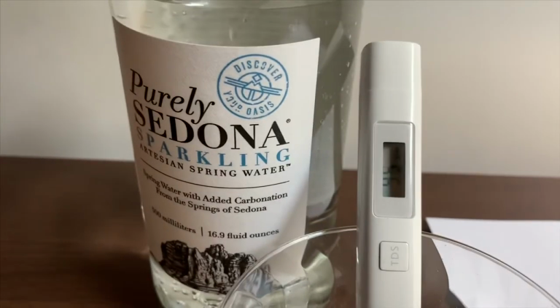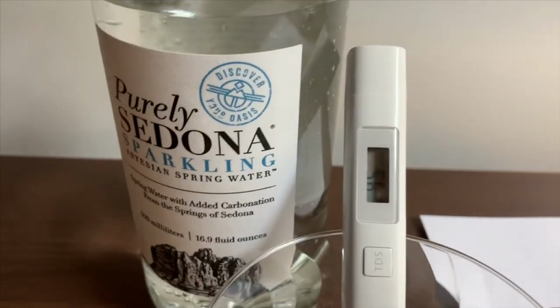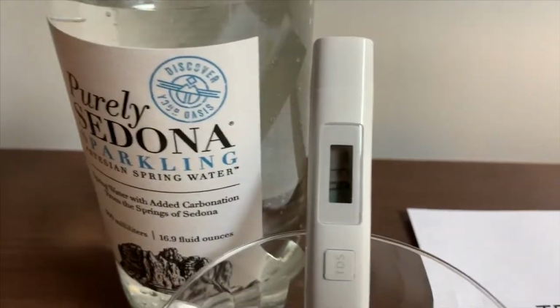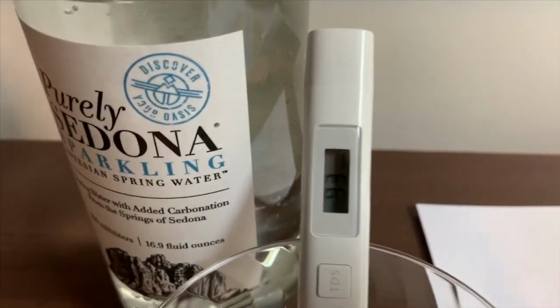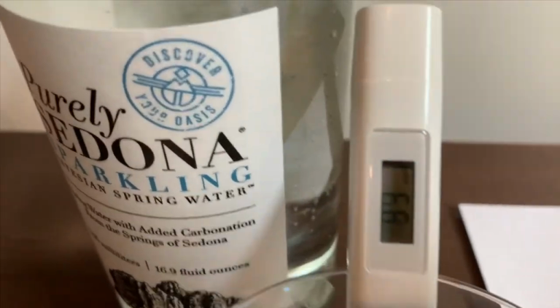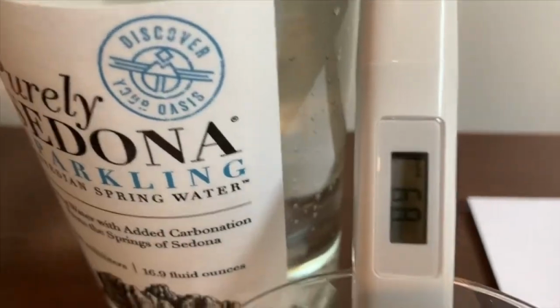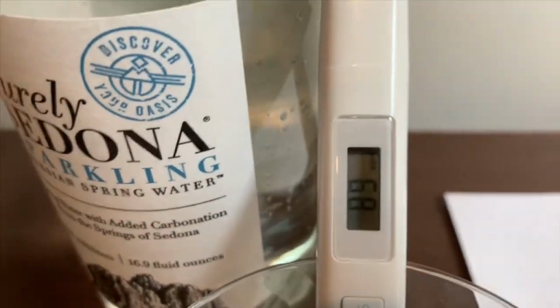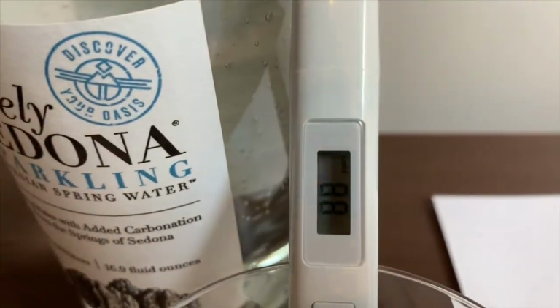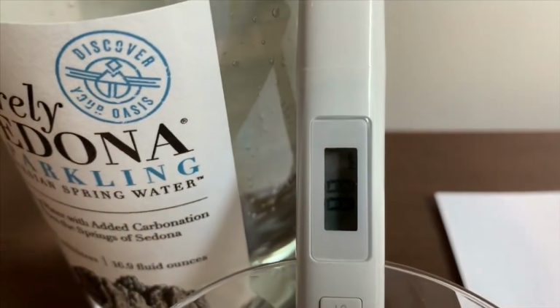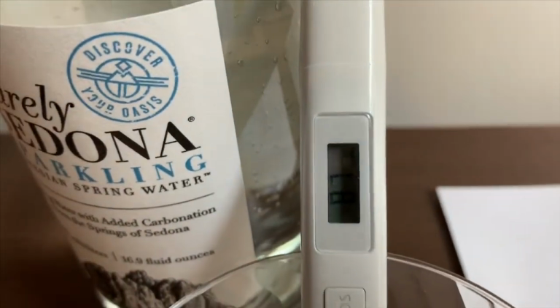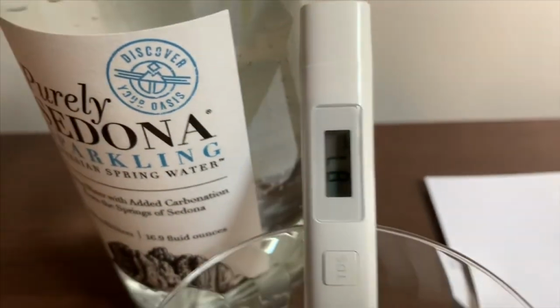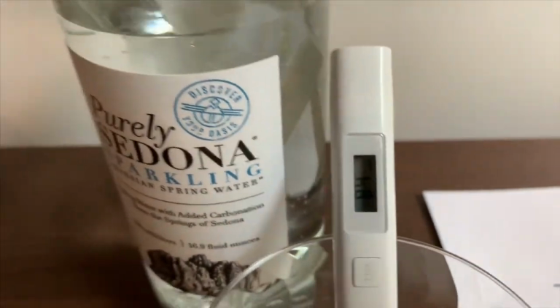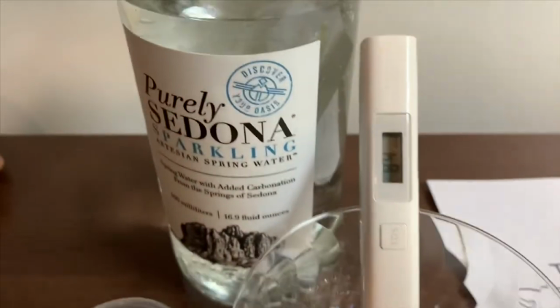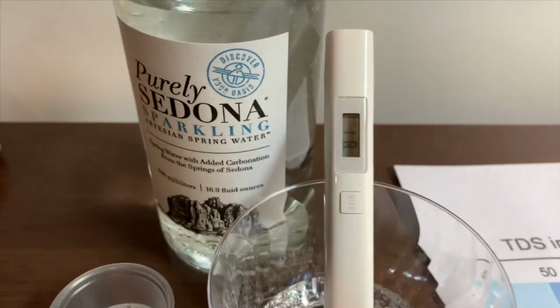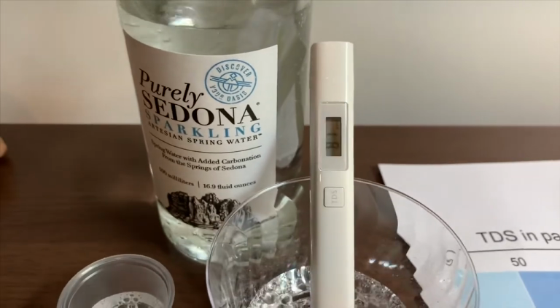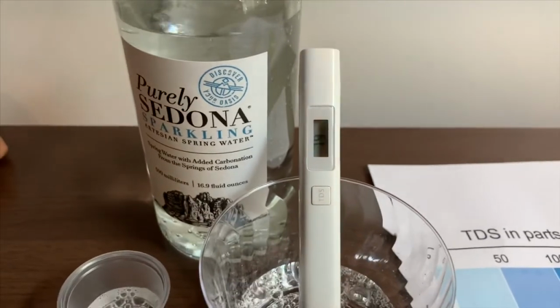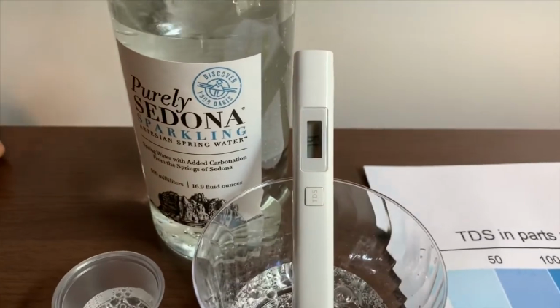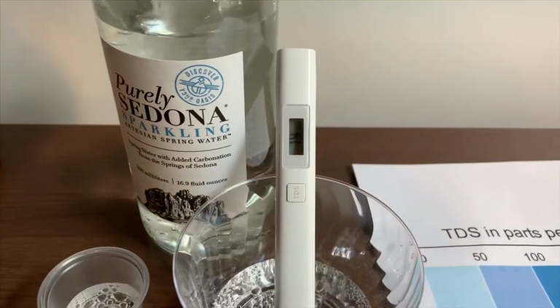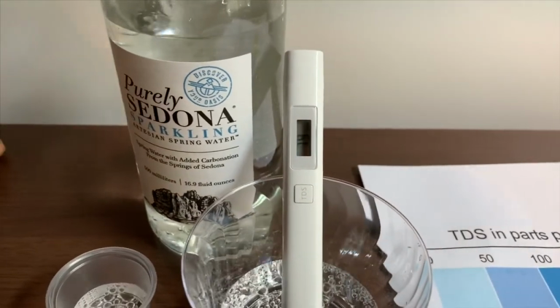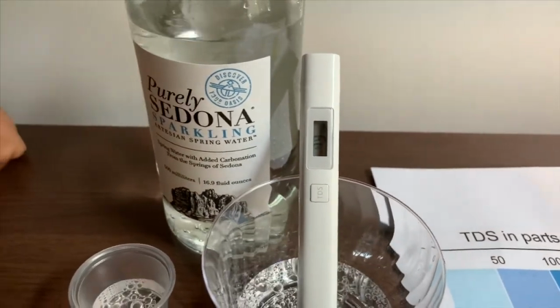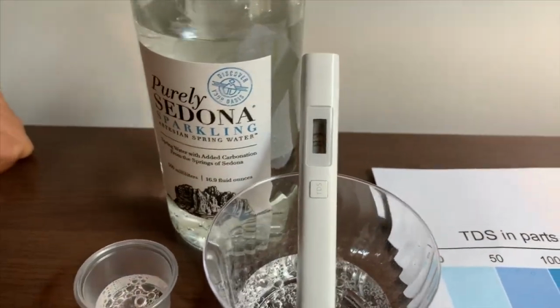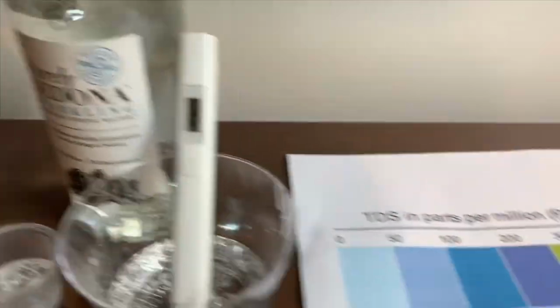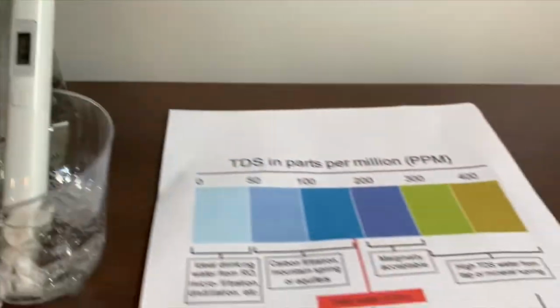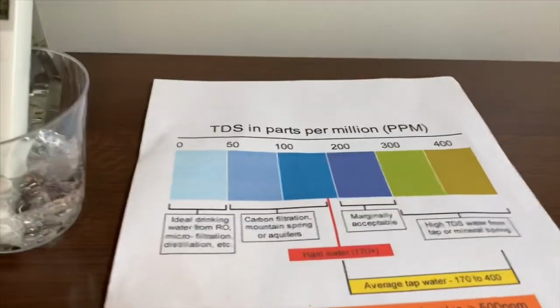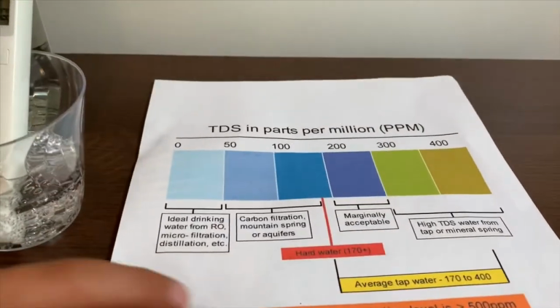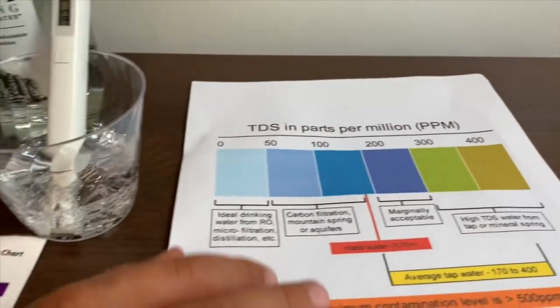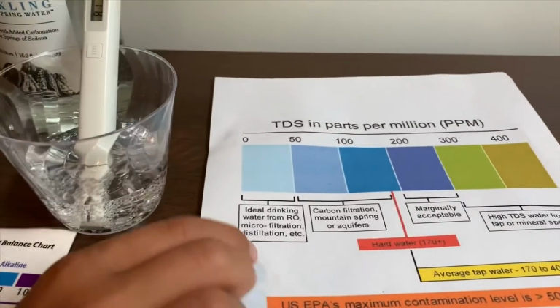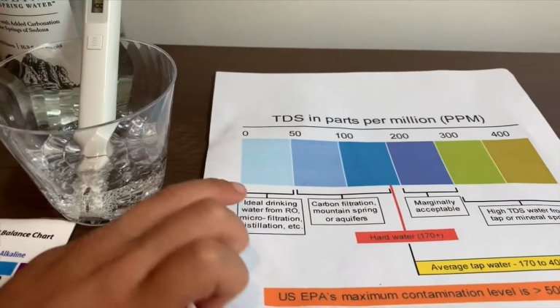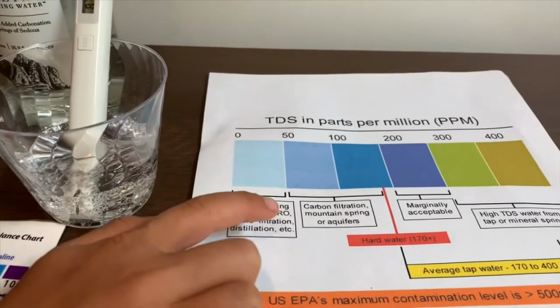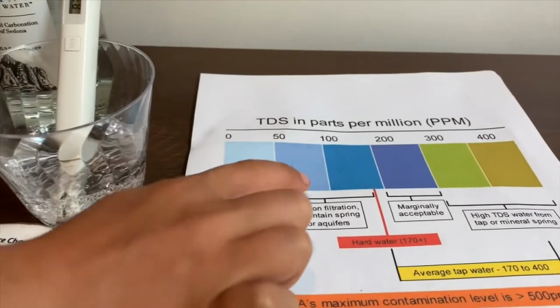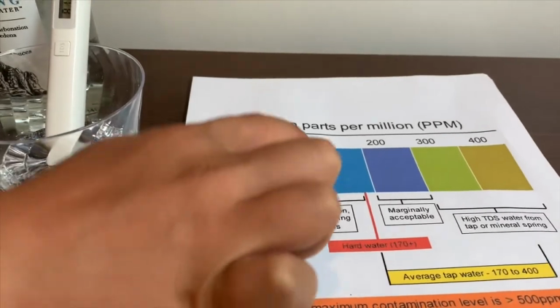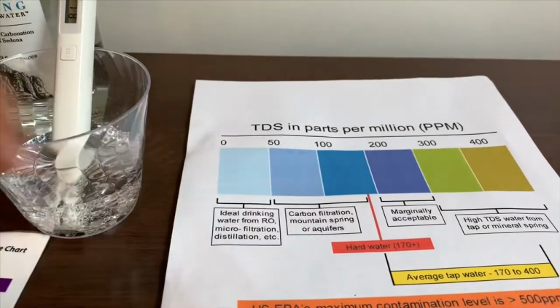The reading is coming in the 70s, 80s, and 90s. That is okay to drink.